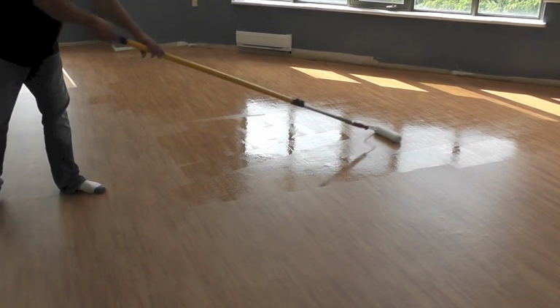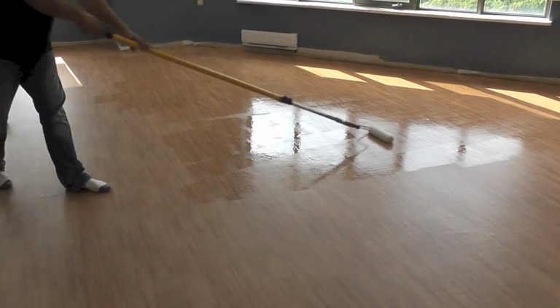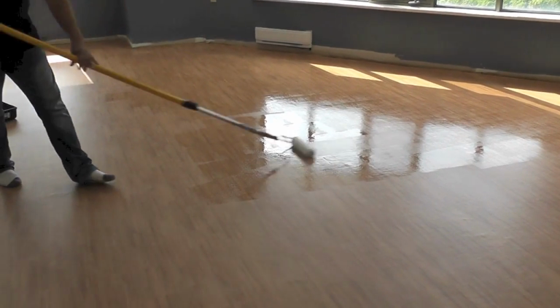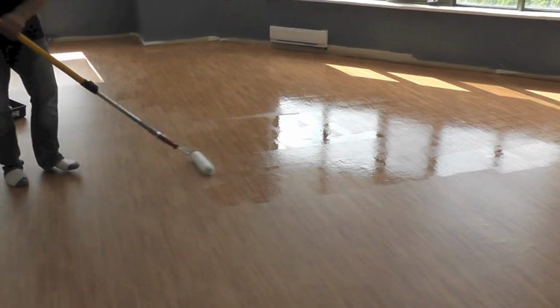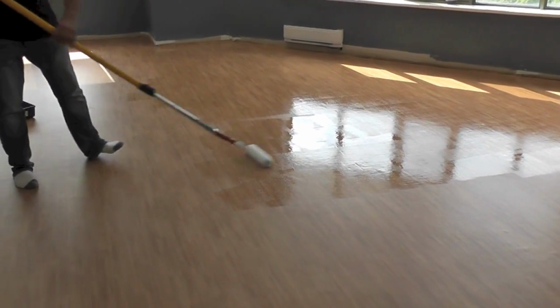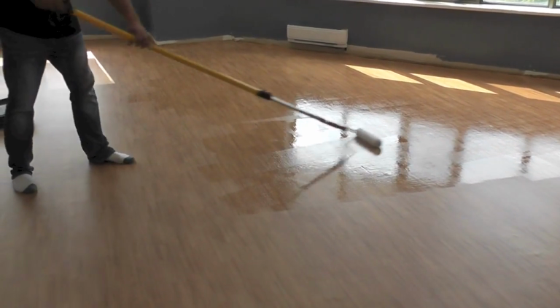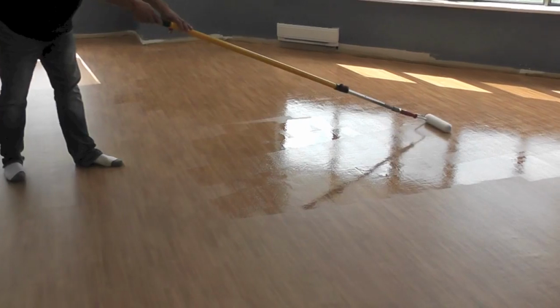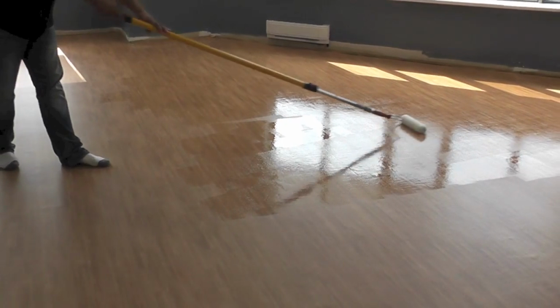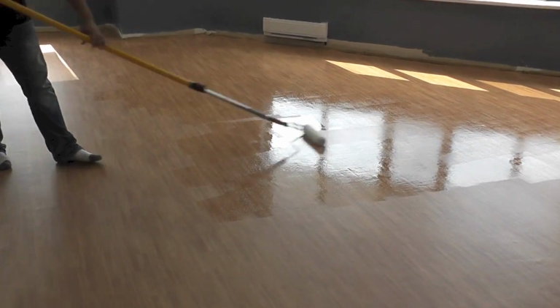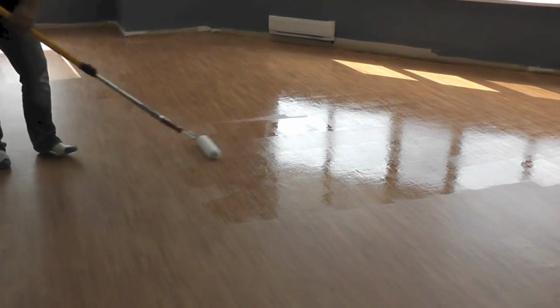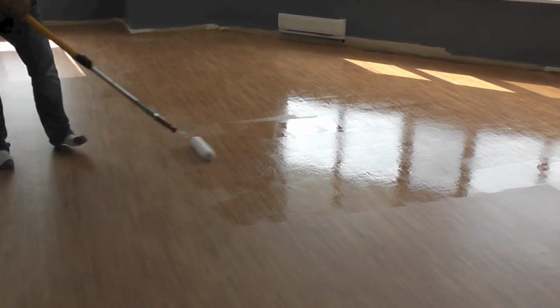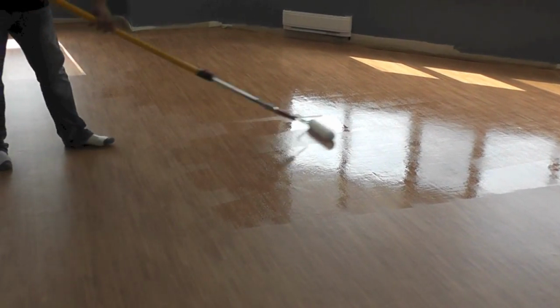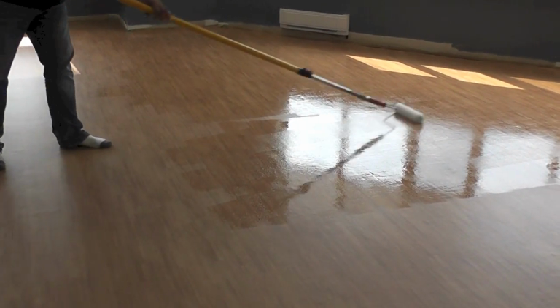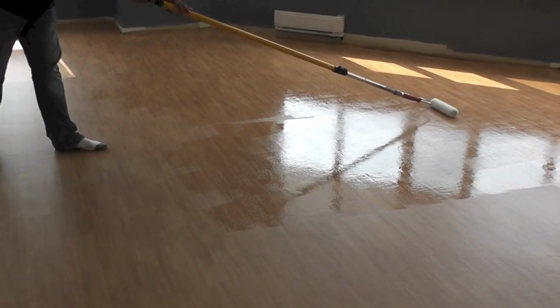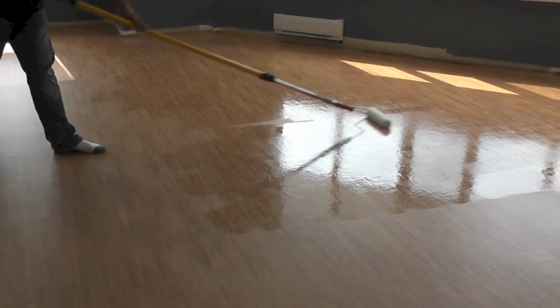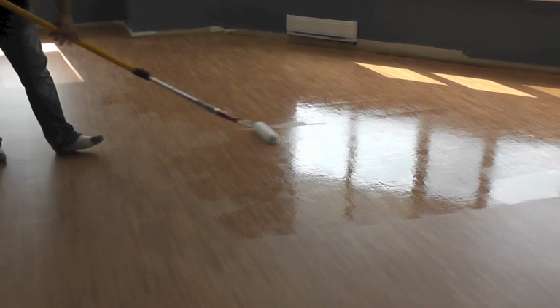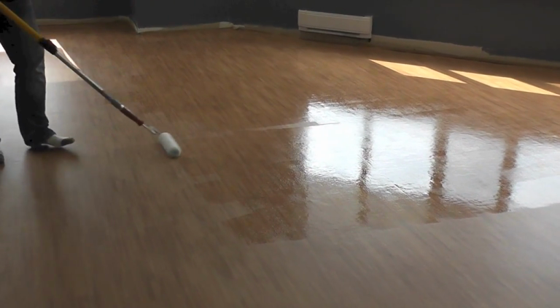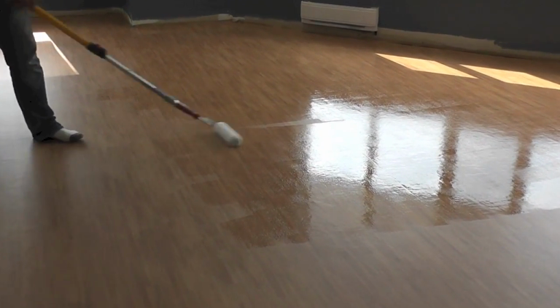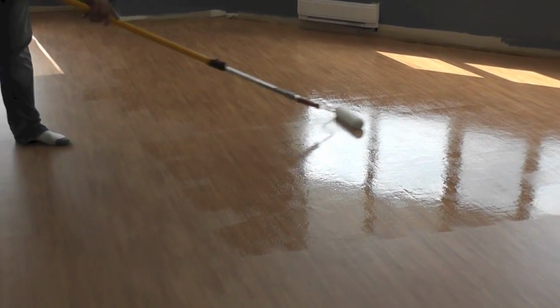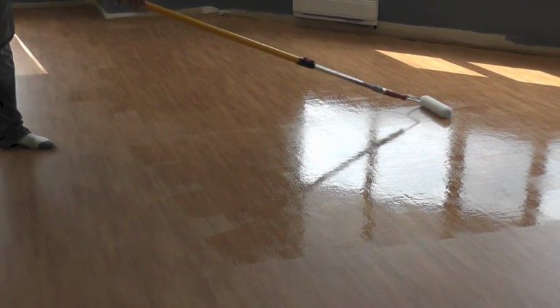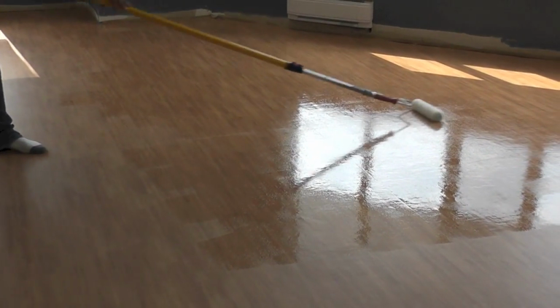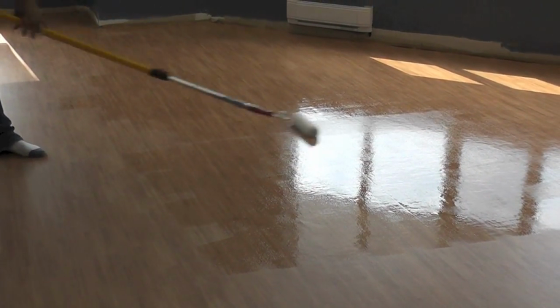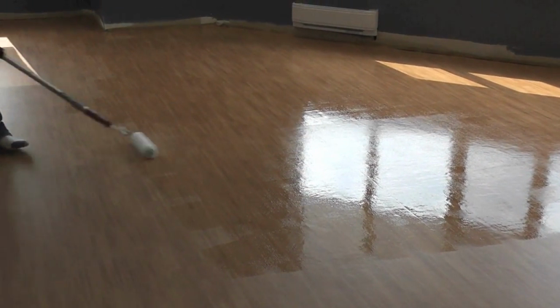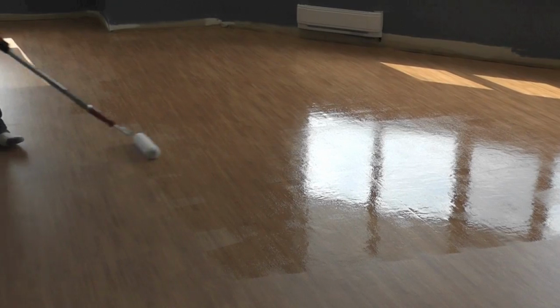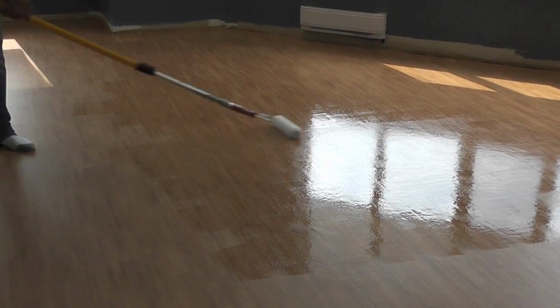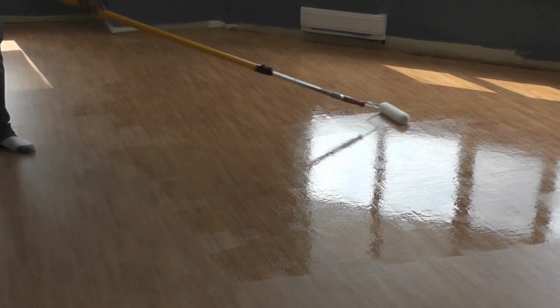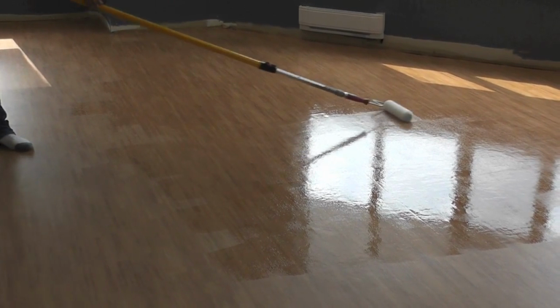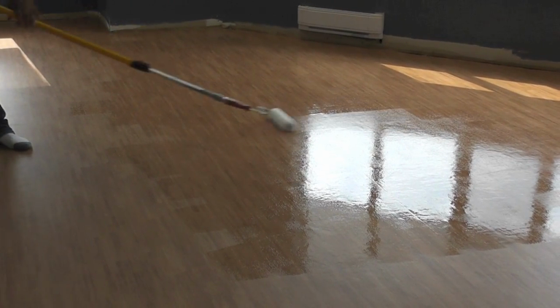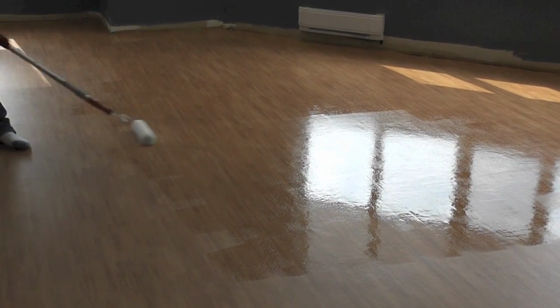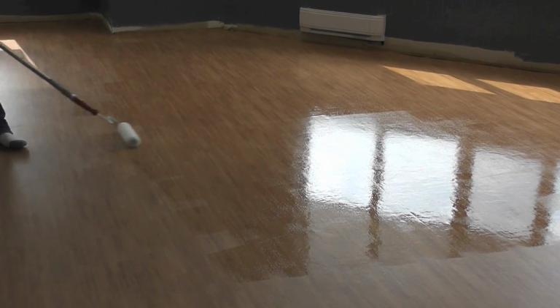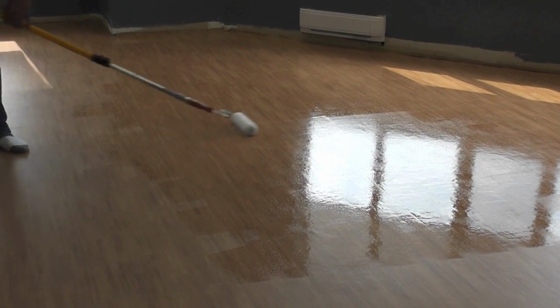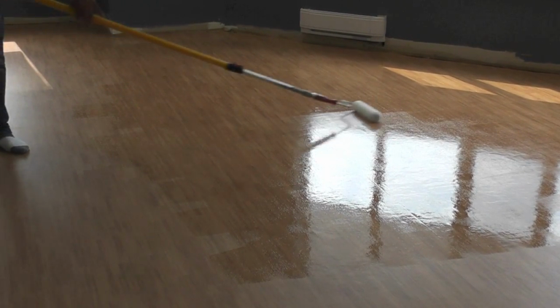After the floor is completely dry and free of any loose particles, we can now apply our Emprotek N775 Coating. In this case, we're using a roller.